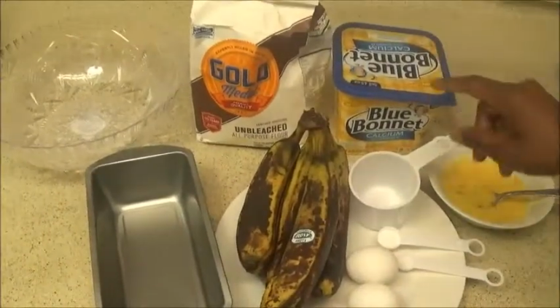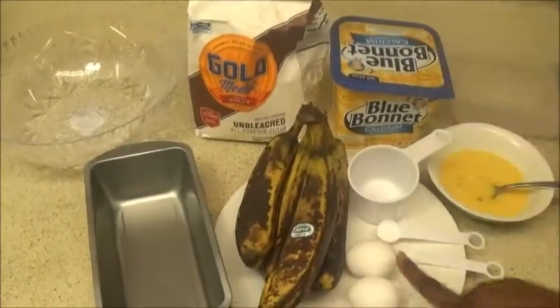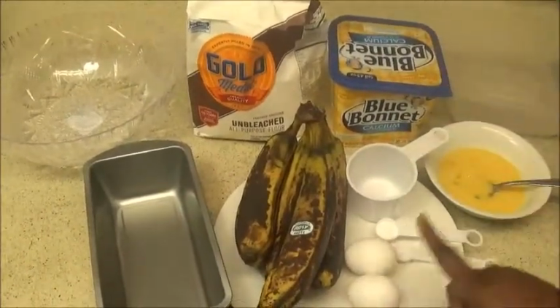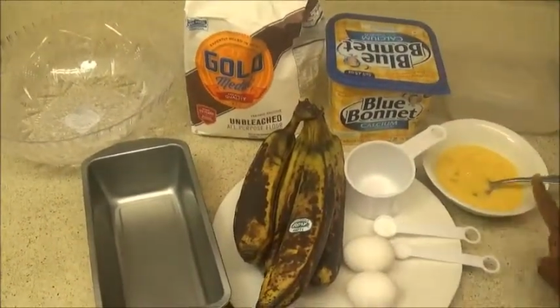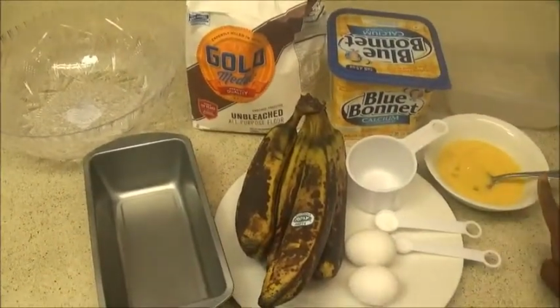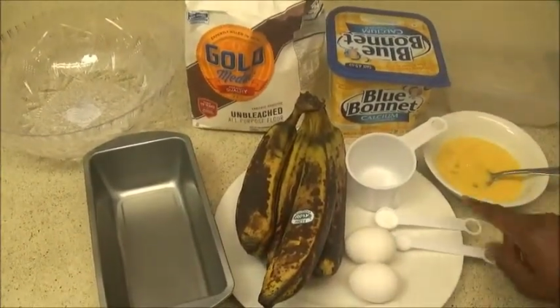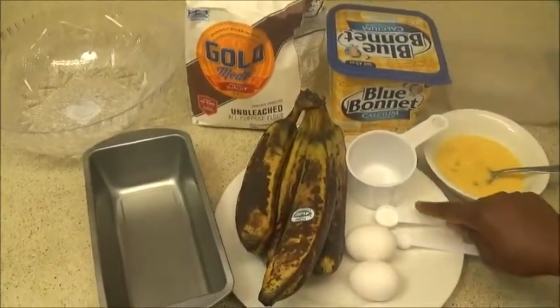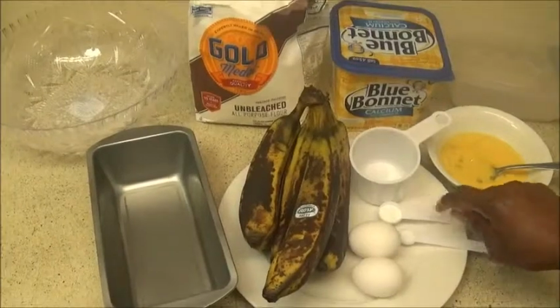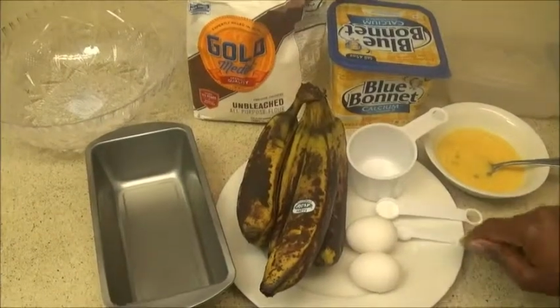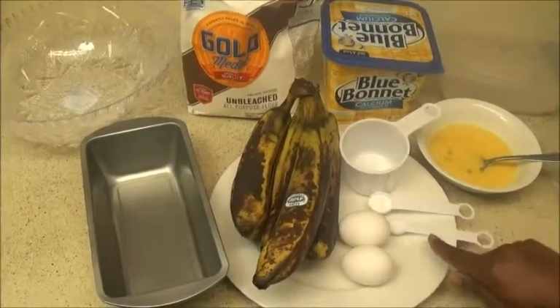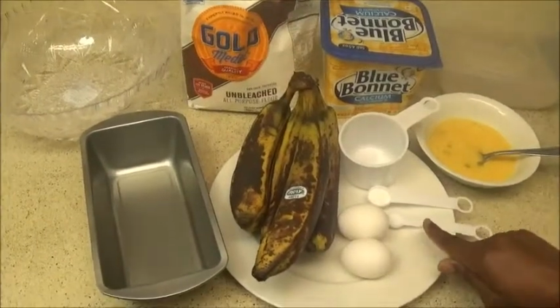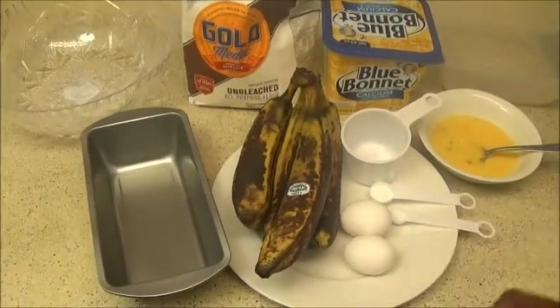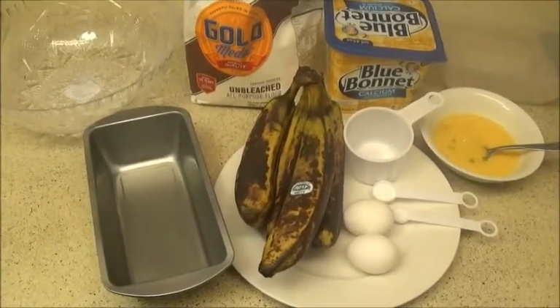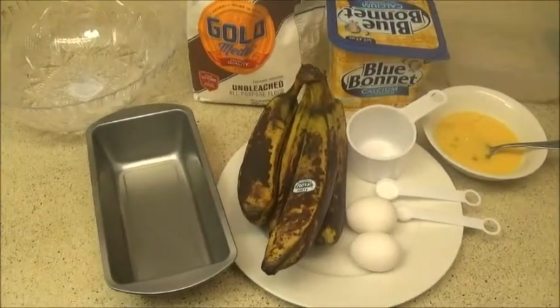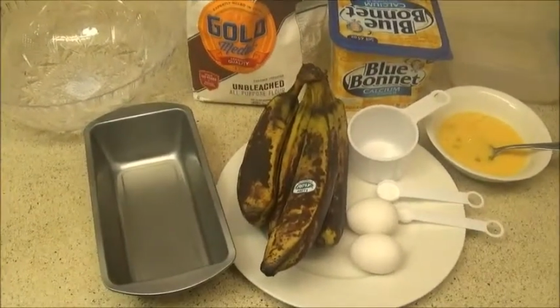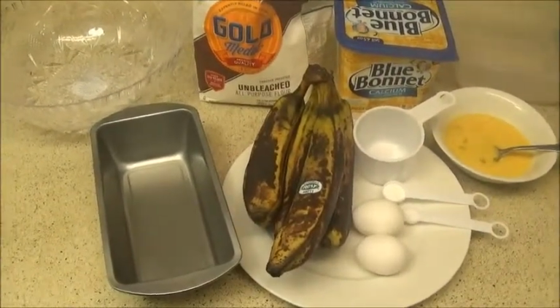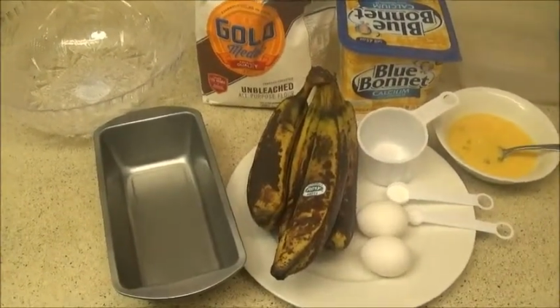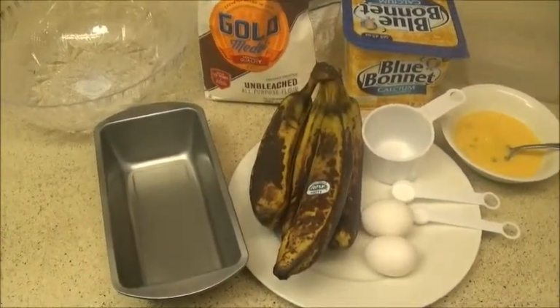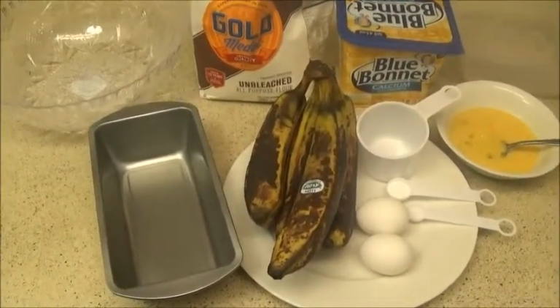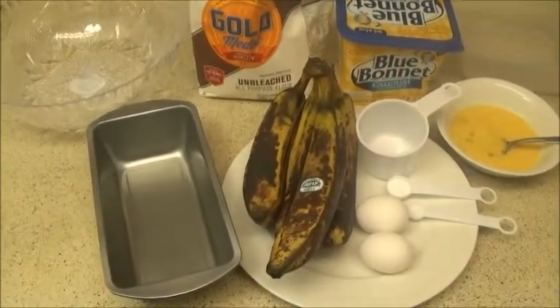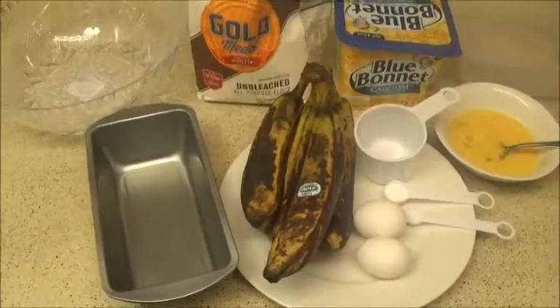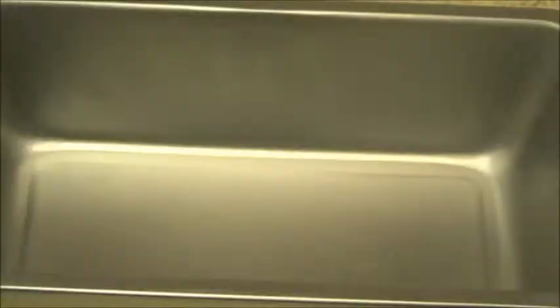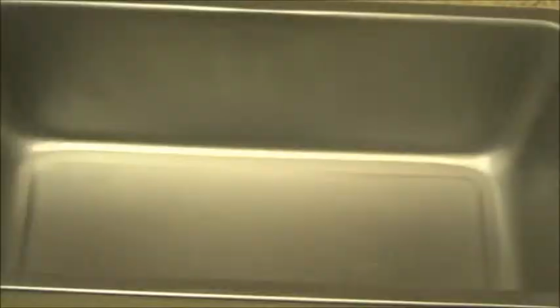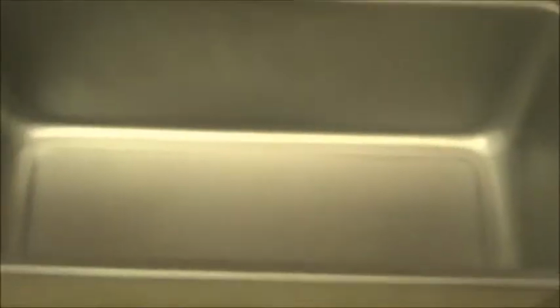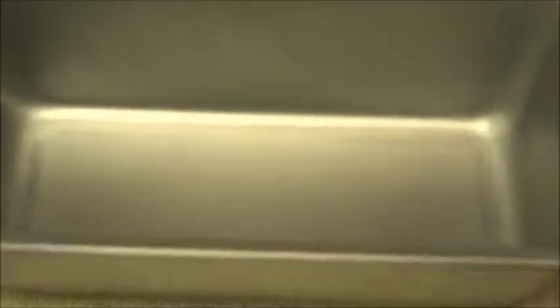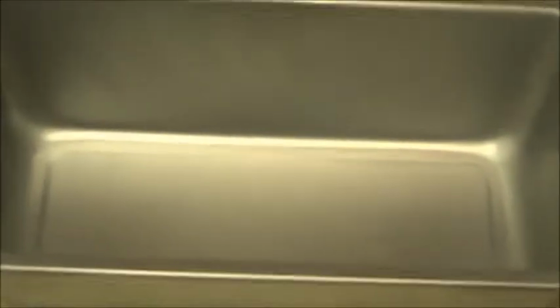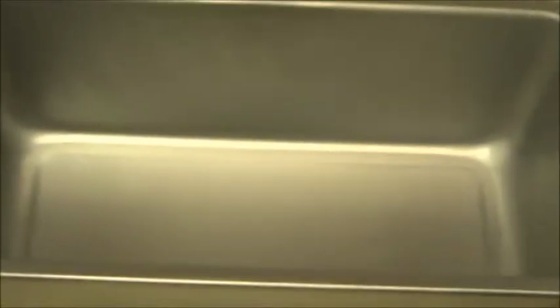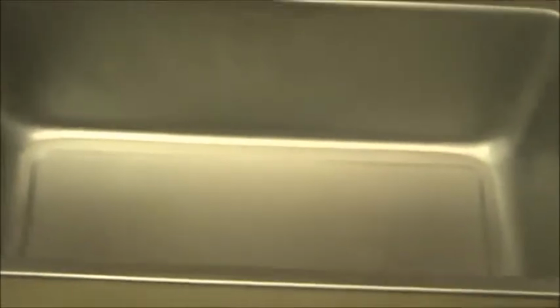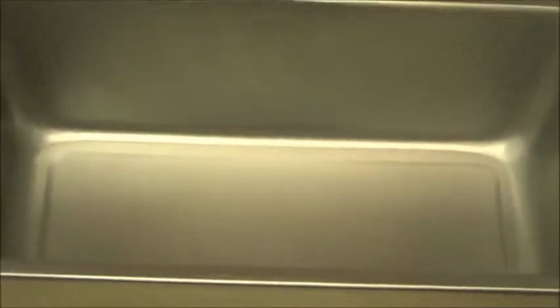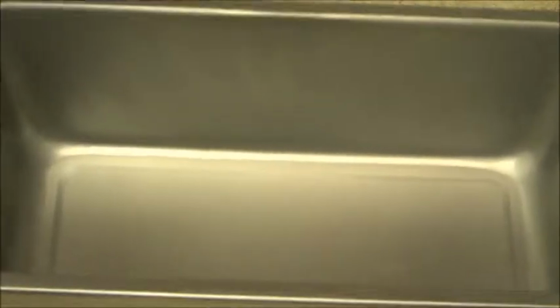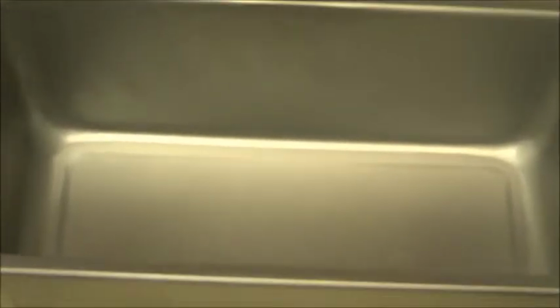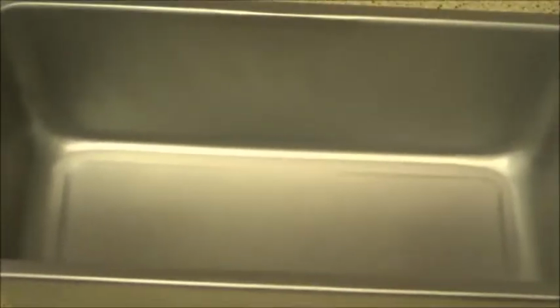eggs, baking soda, a little bit of salt, and let's go. First, what you want to do is turn